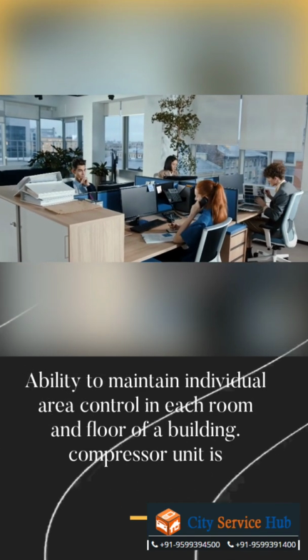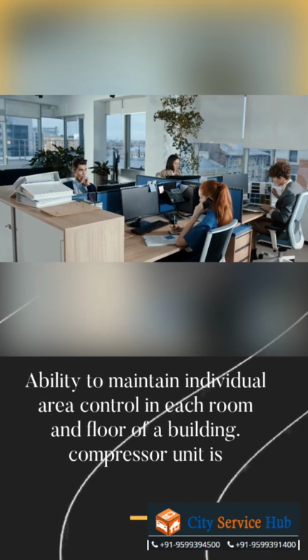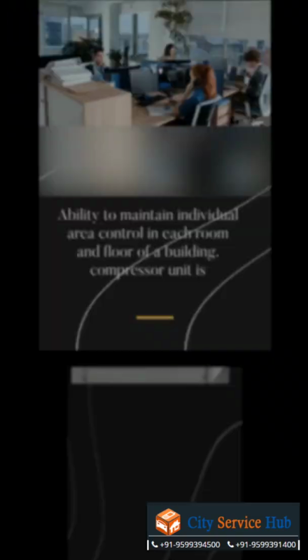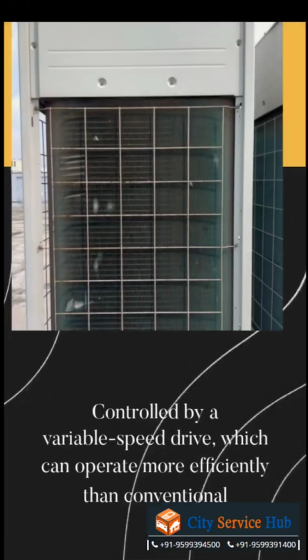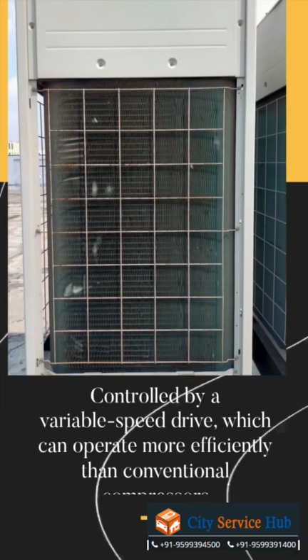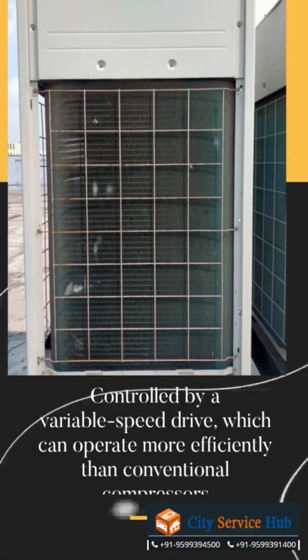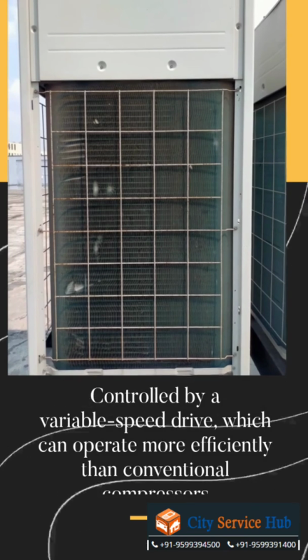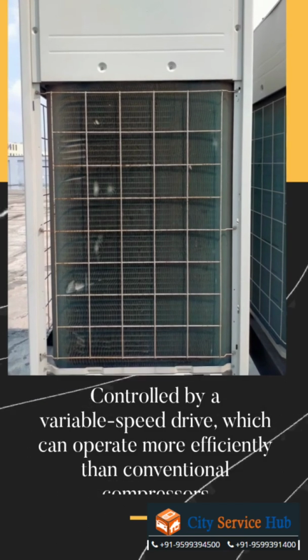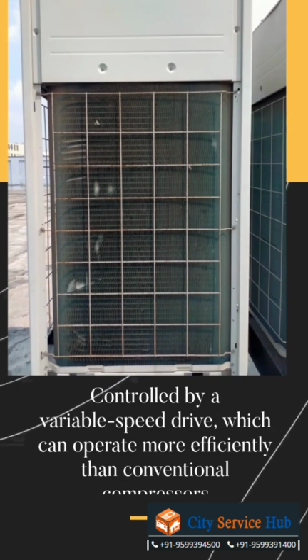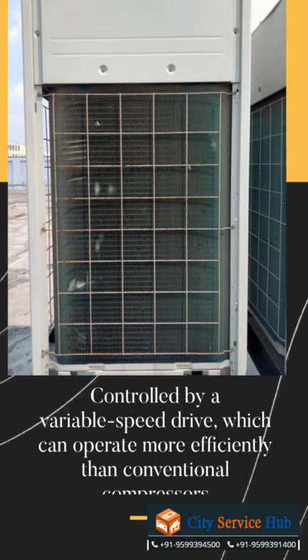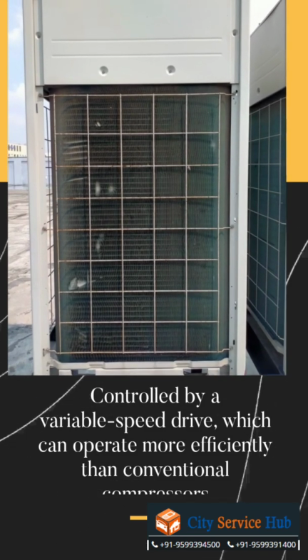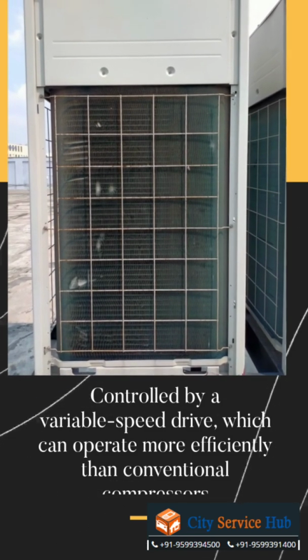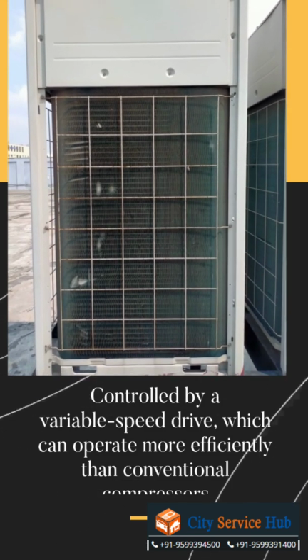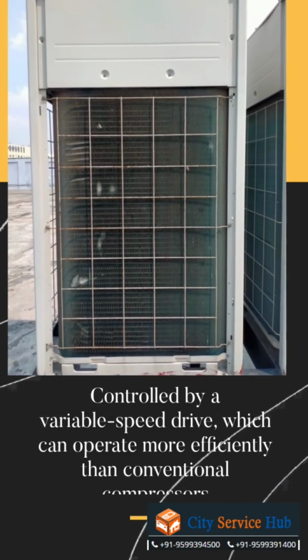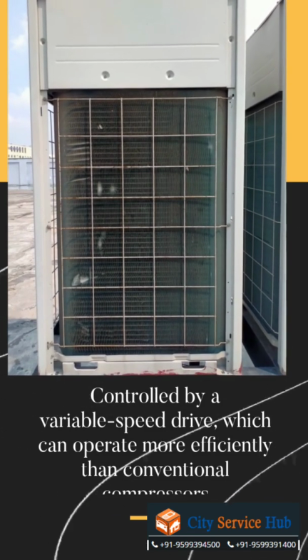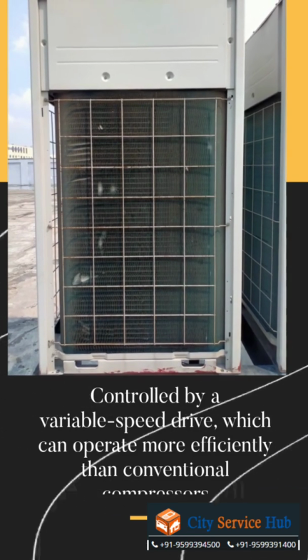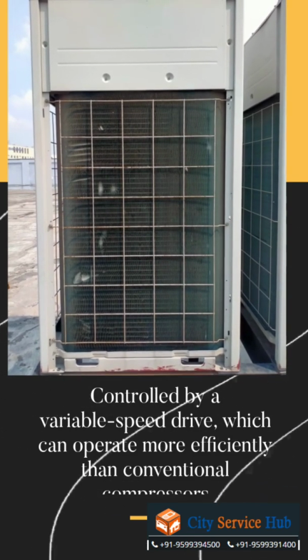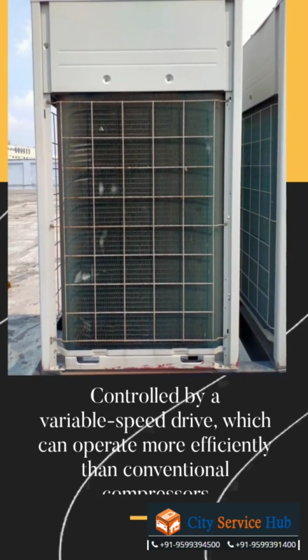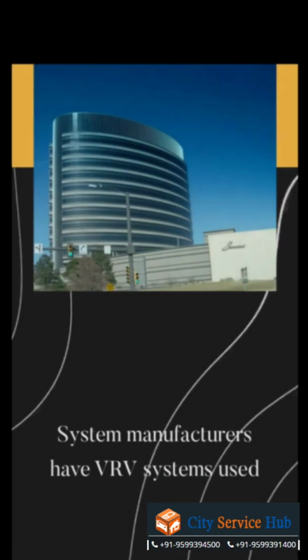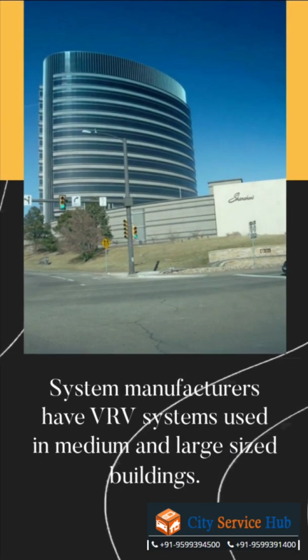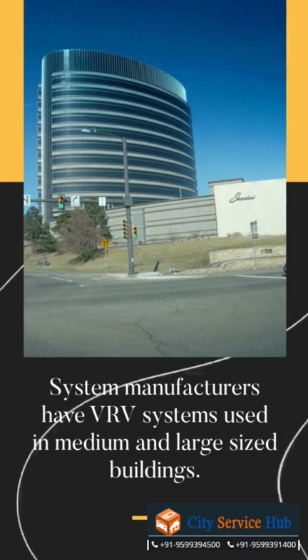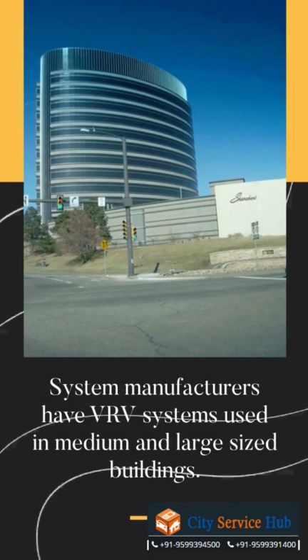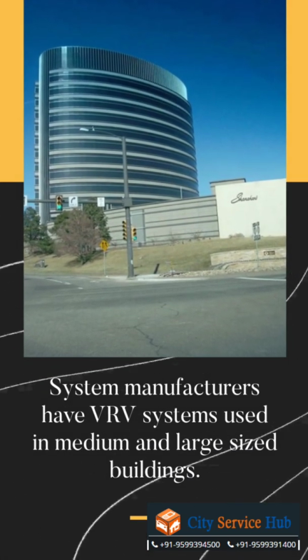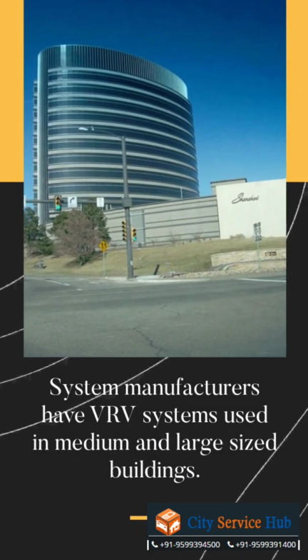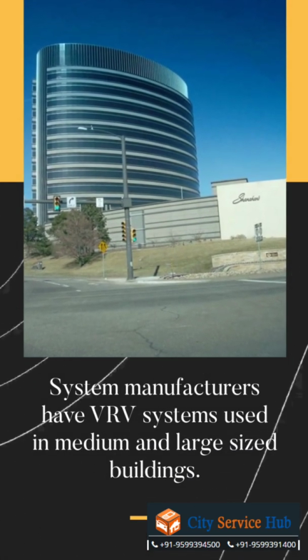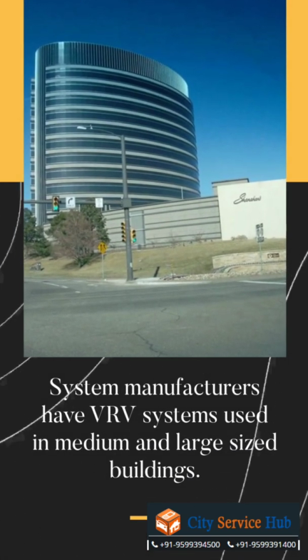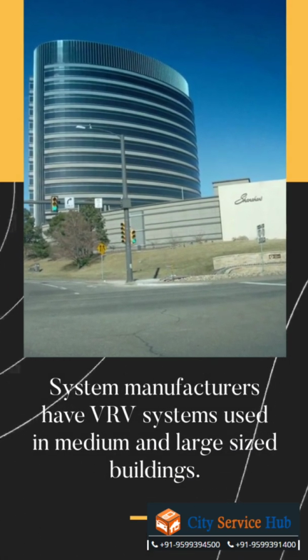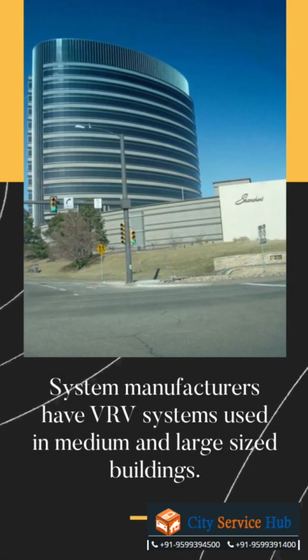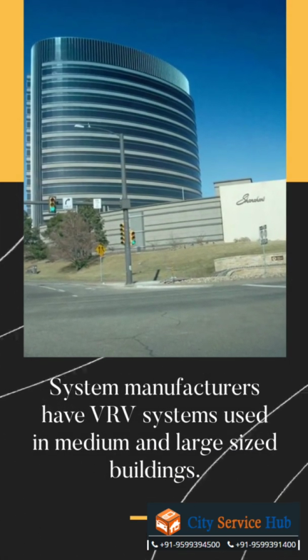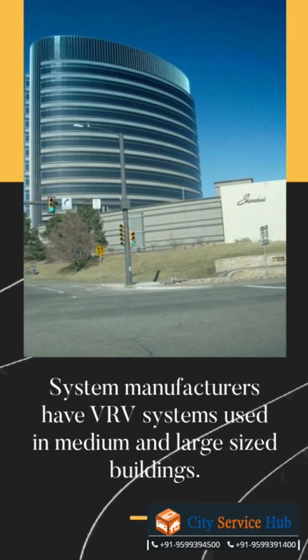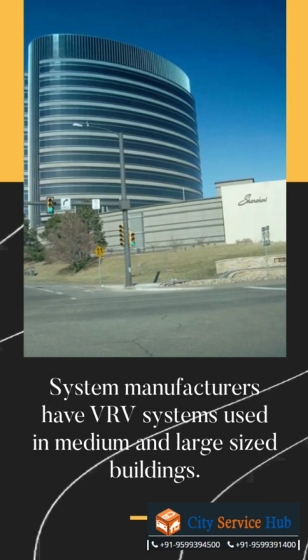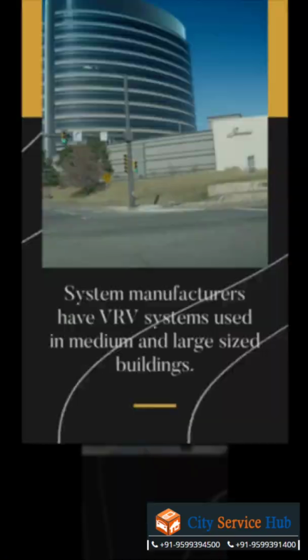The compressor unit is controlled by a variable speed drive, which can operate more efficiently than conventional compressors. System manufacturers have VRV systems used in medium and large sized buildings.